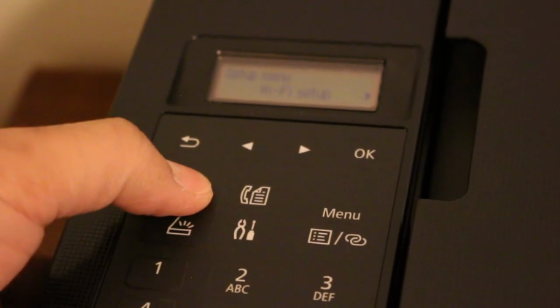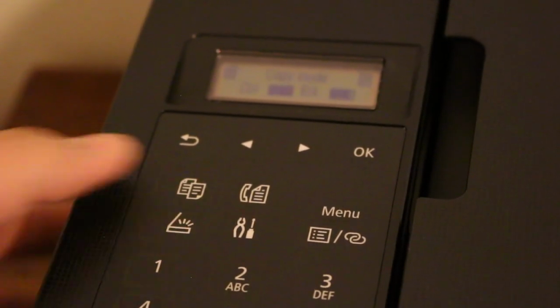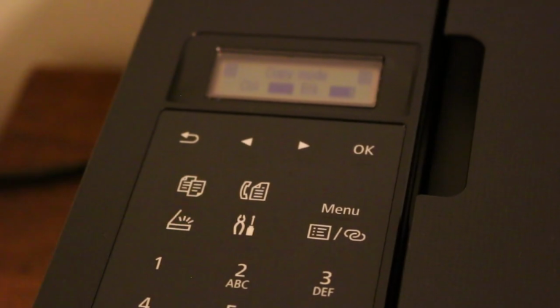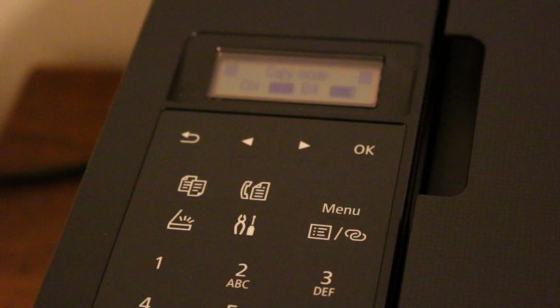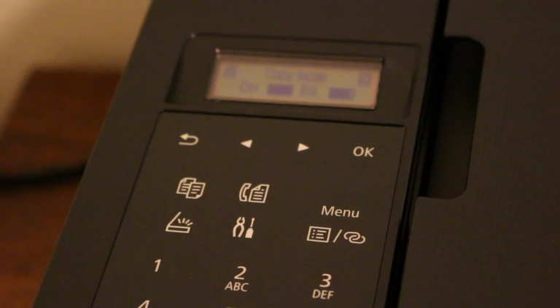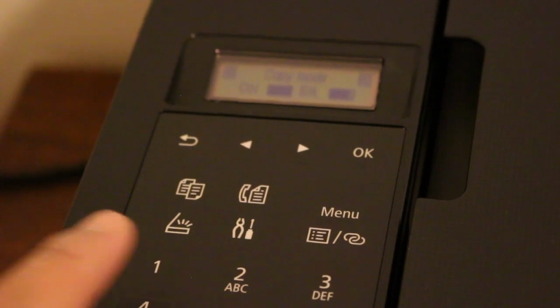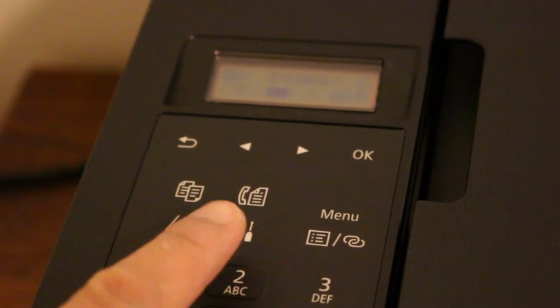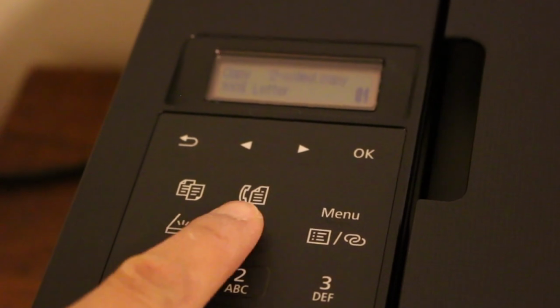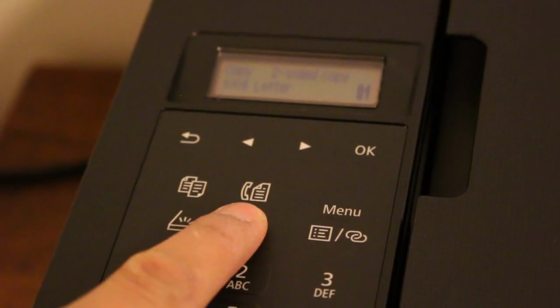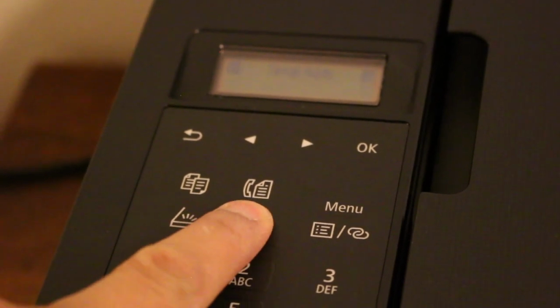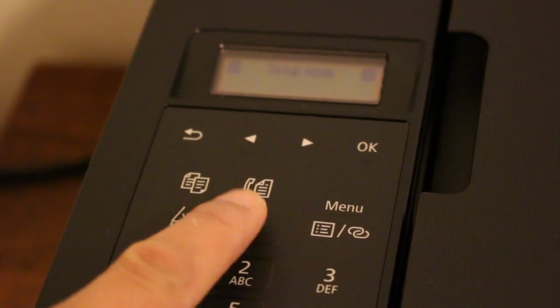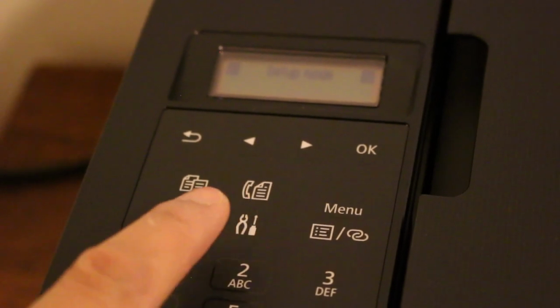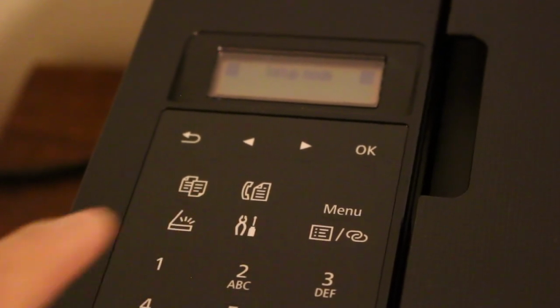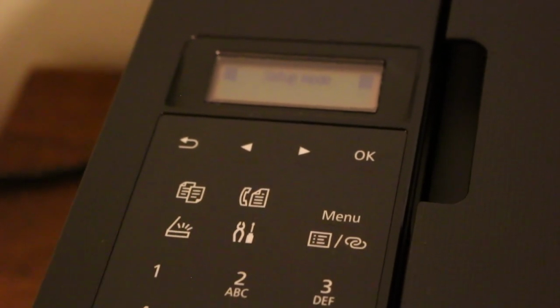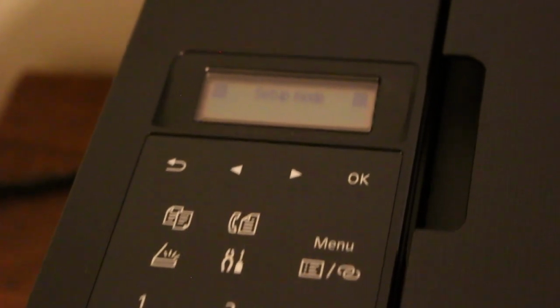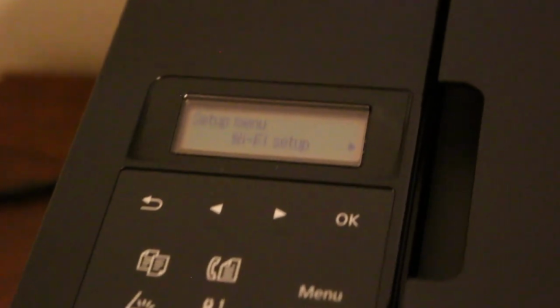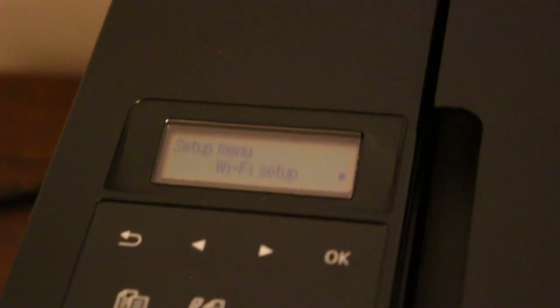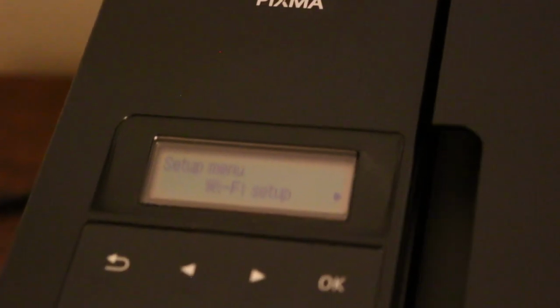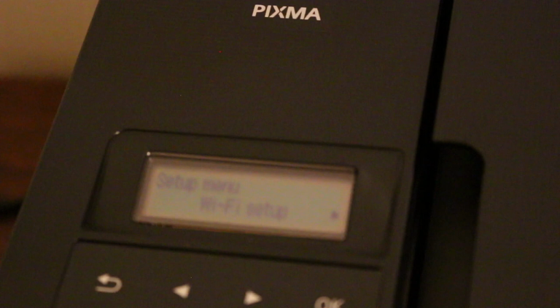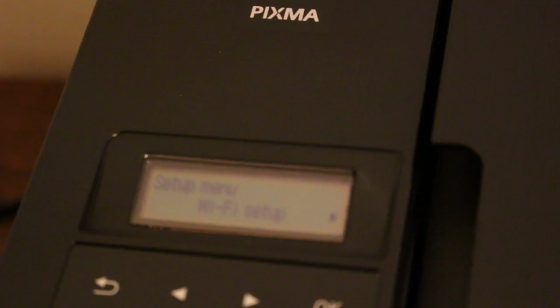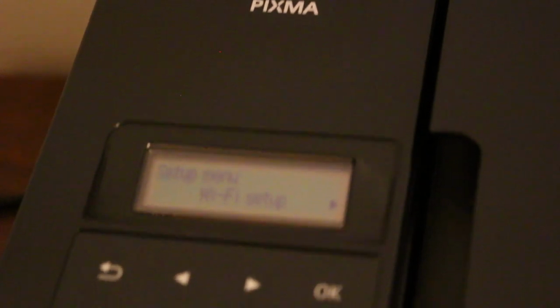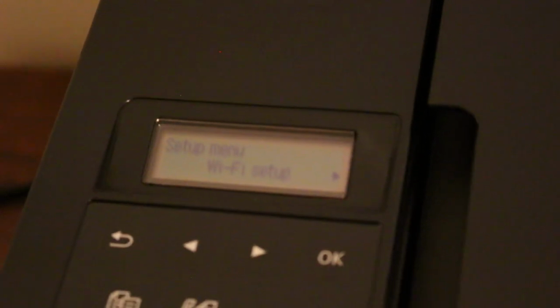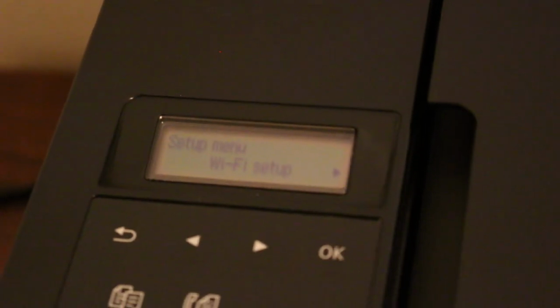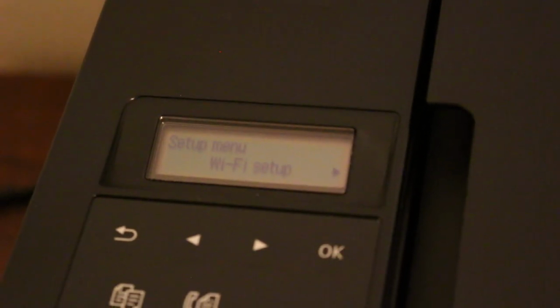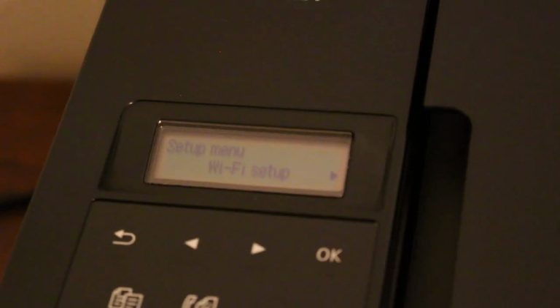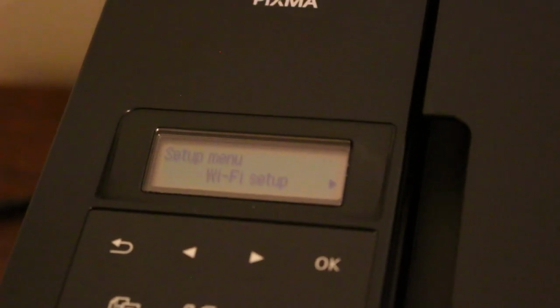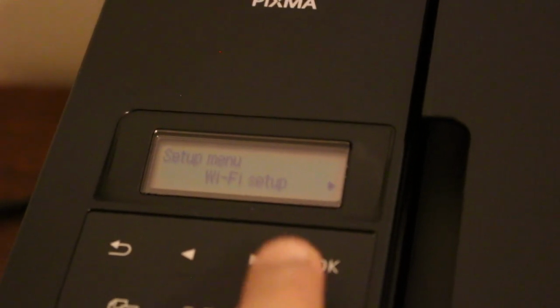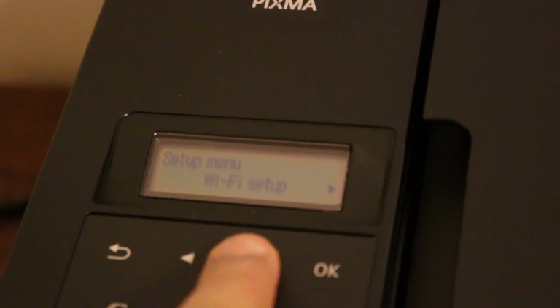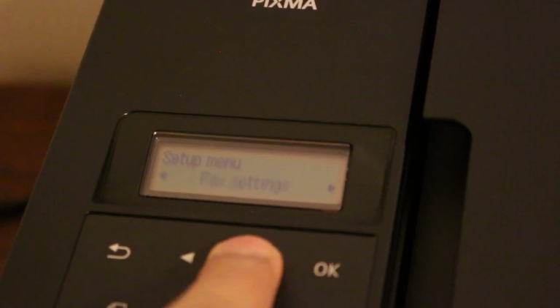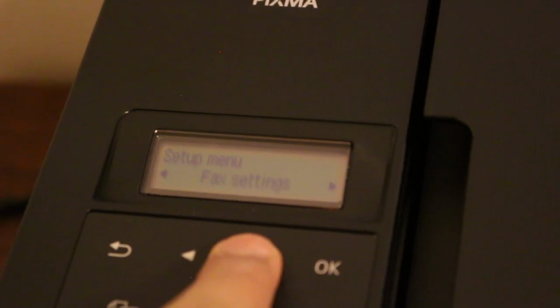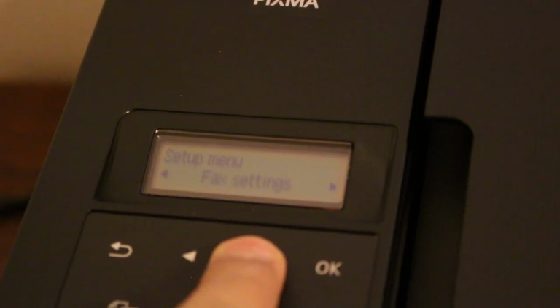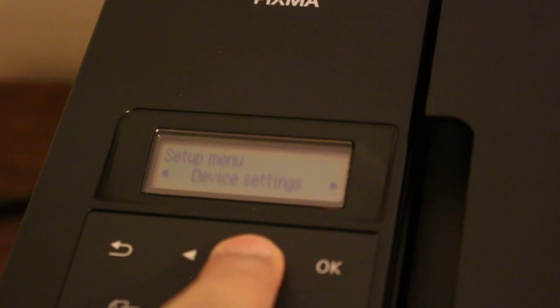The first step for two-sided copy is to press the copy button, then press the settings button on the screen and you will see the setup menu. In the setup menu, look for the eco setting option.